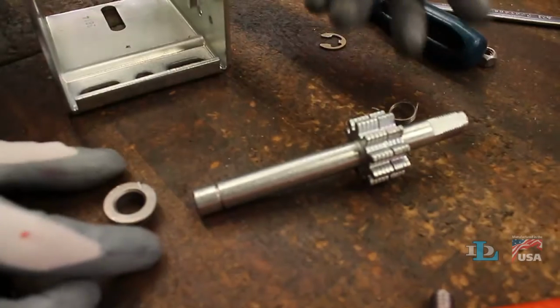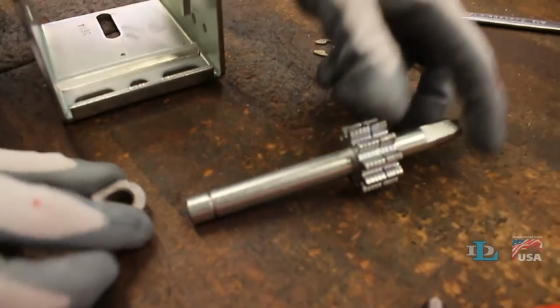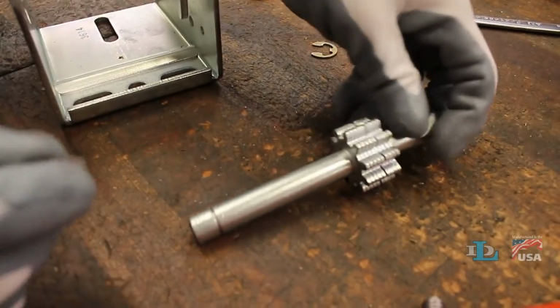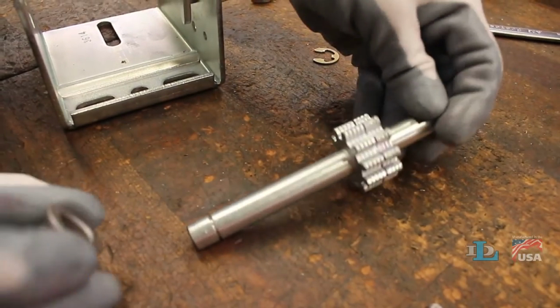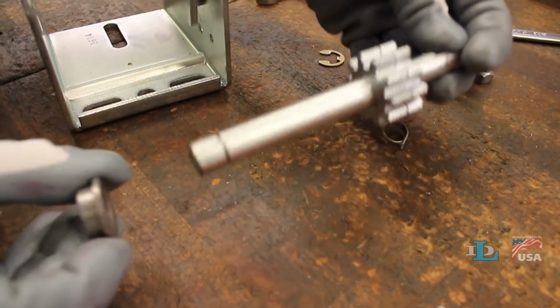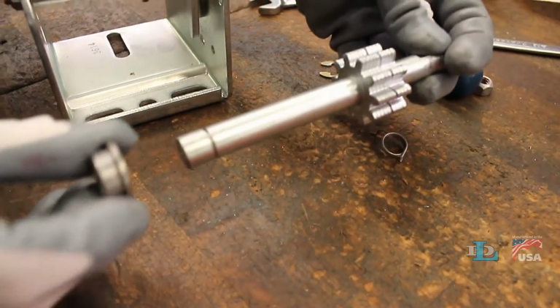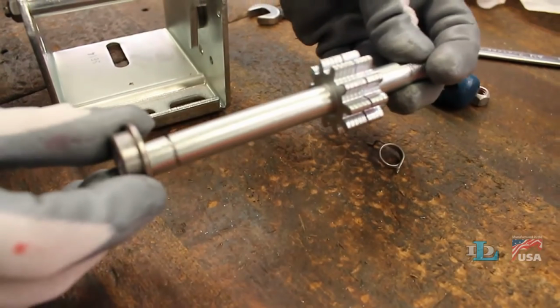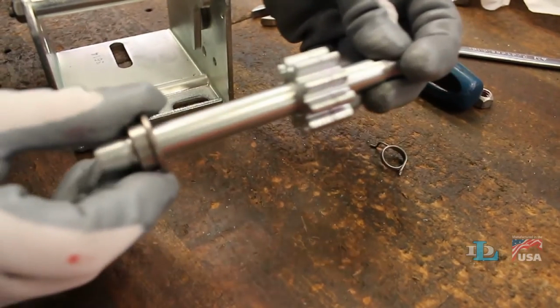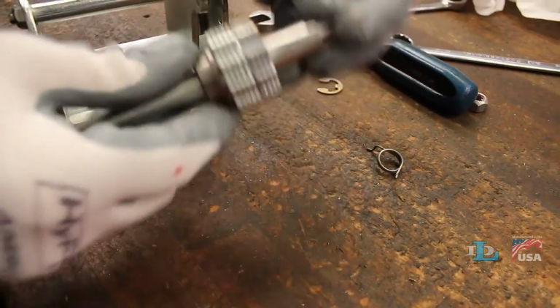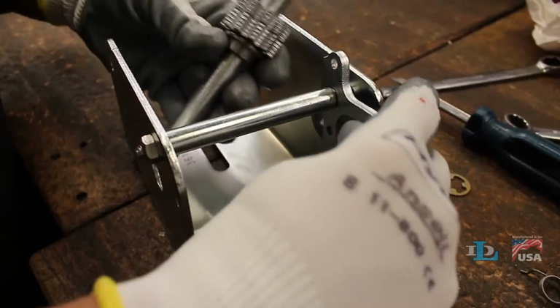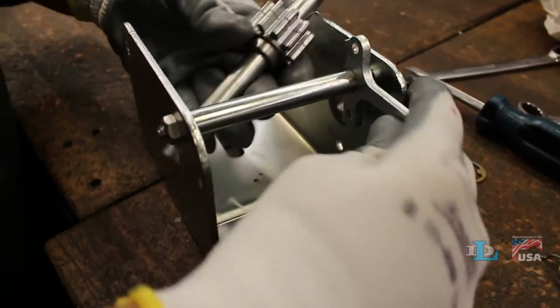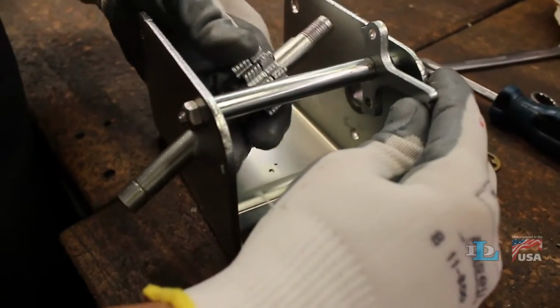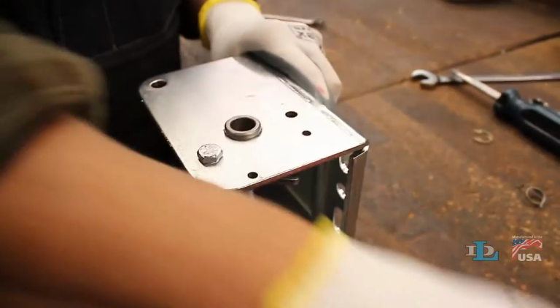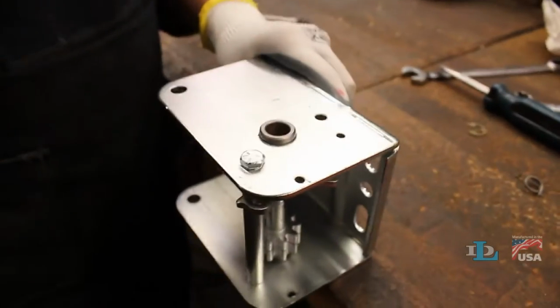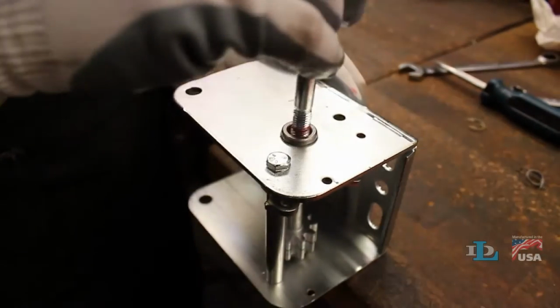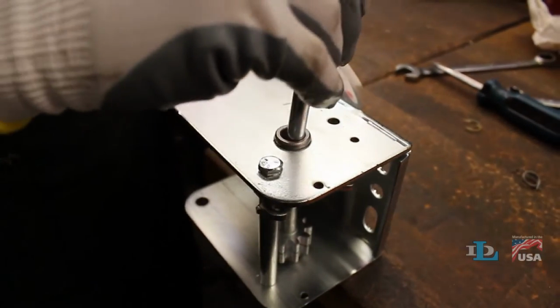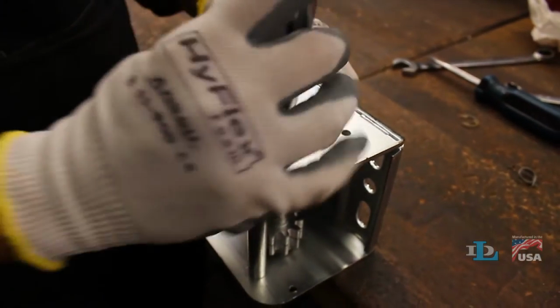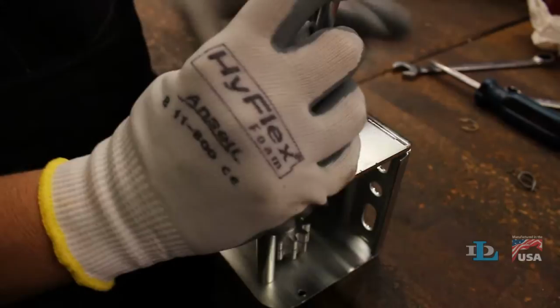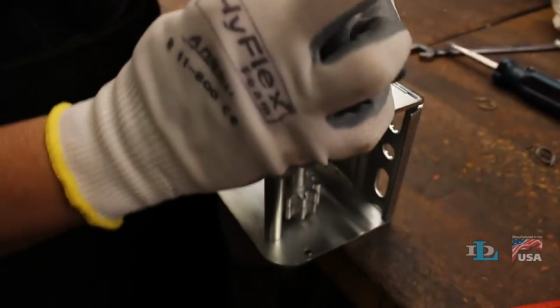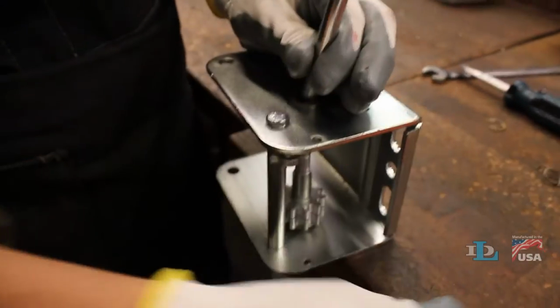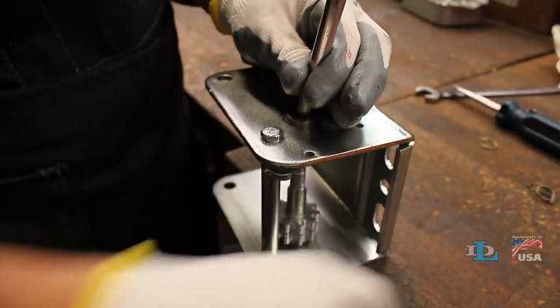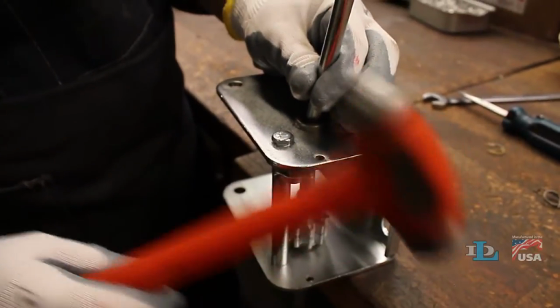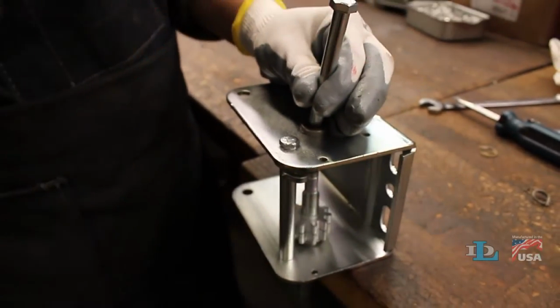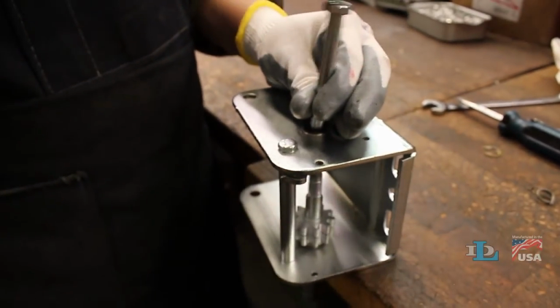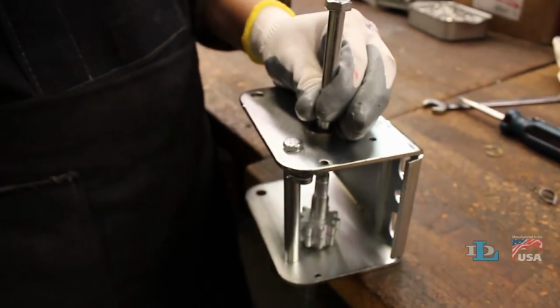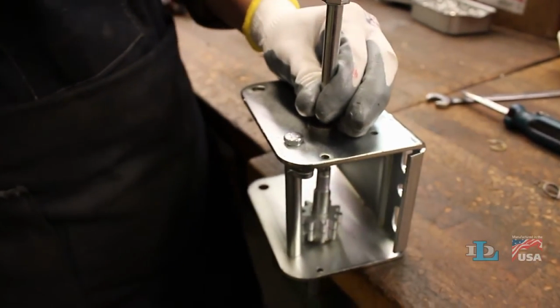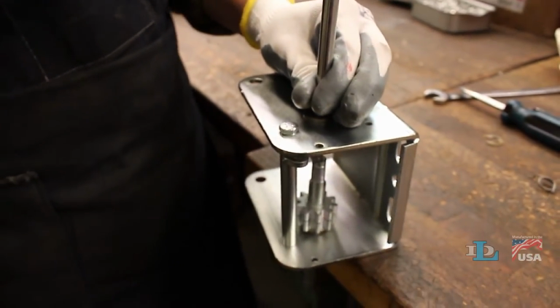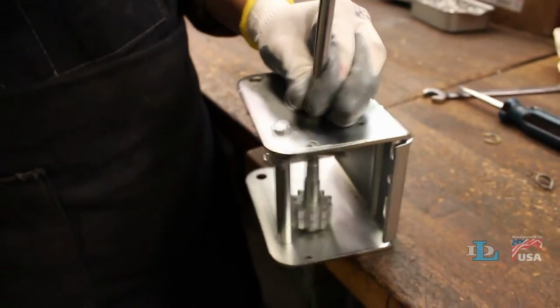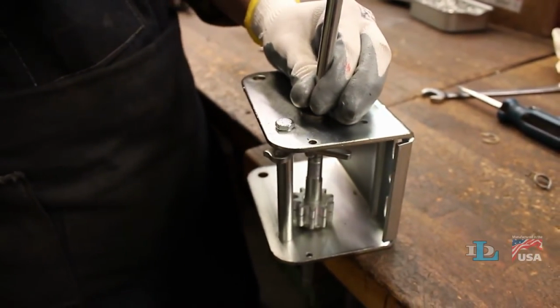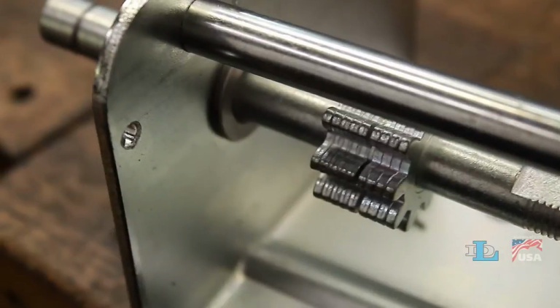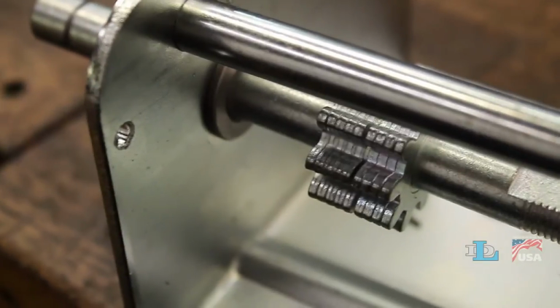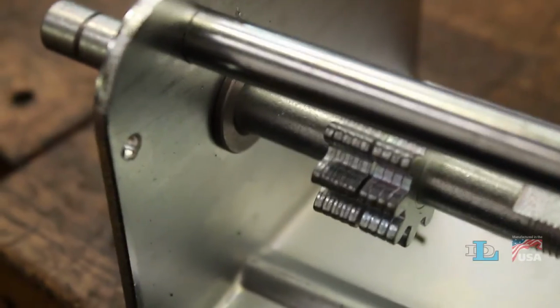Put the bearing on your new driveshaft and reinsert it in the winch's base. Next, use the bolt that was holding the reel in place and the driveshaft itself to pound the bearing tightly back into its hole in the base of the winch.